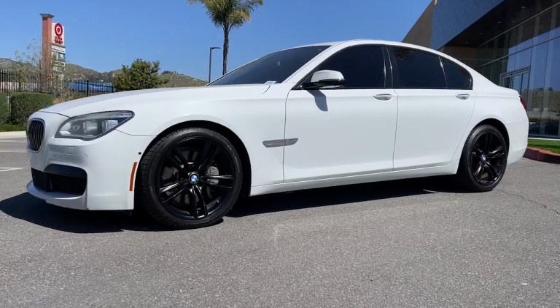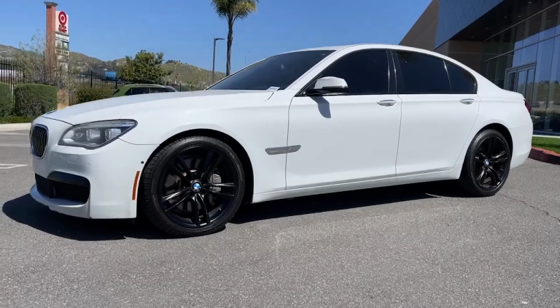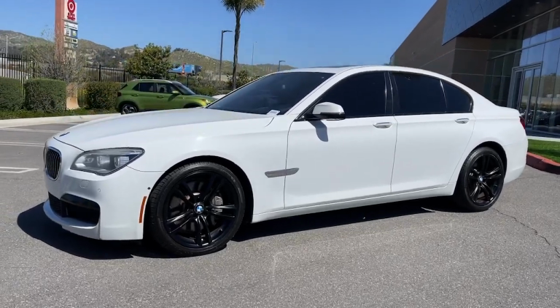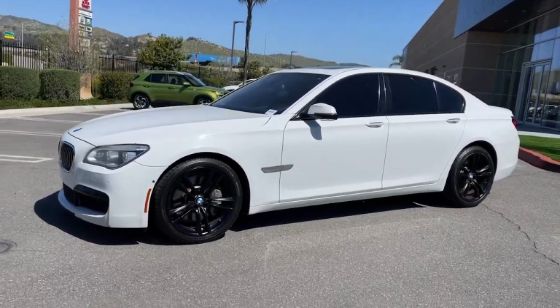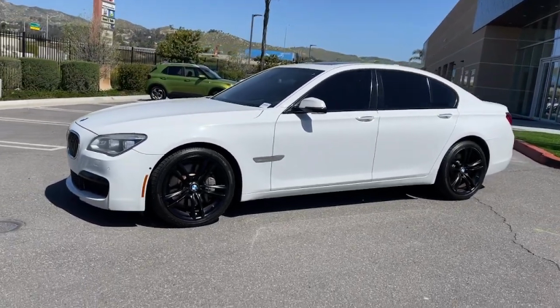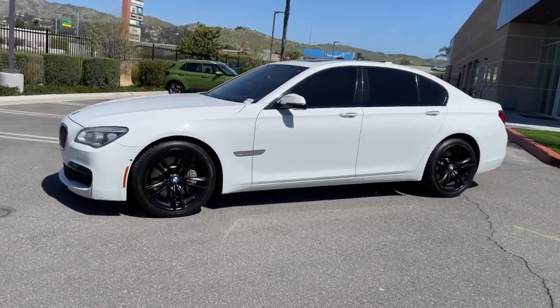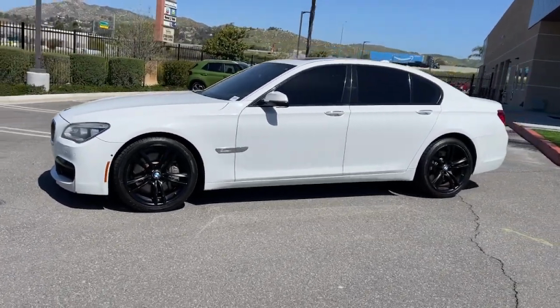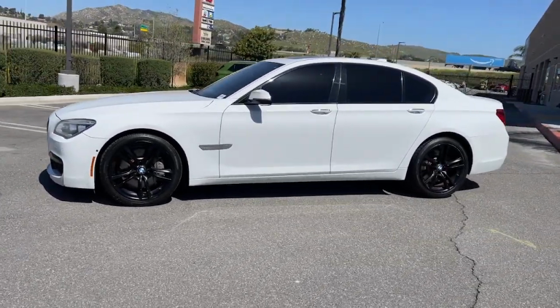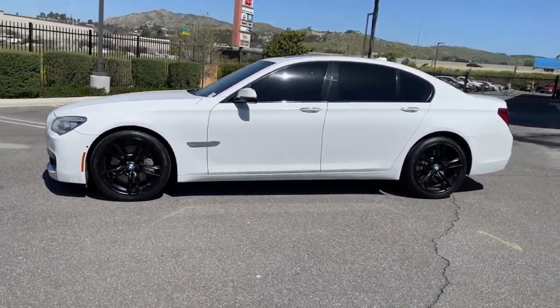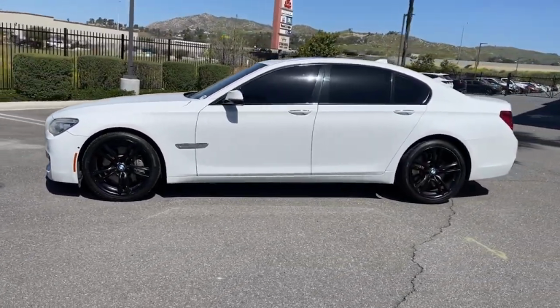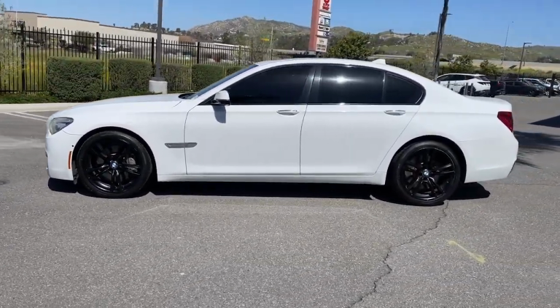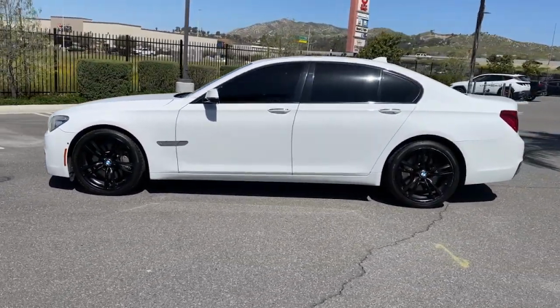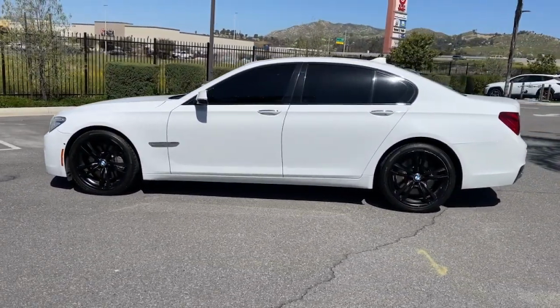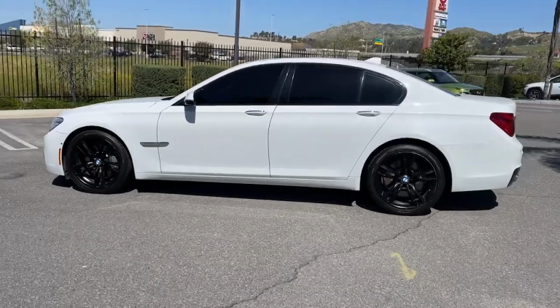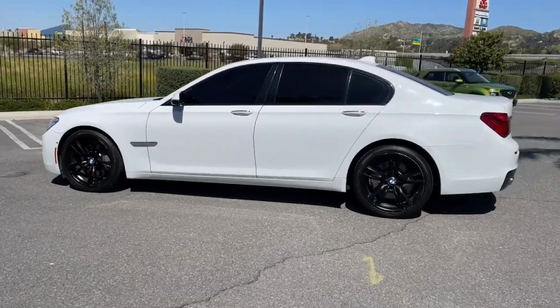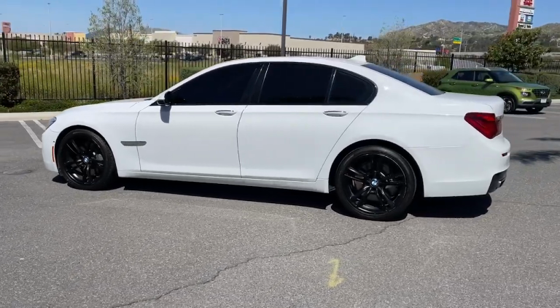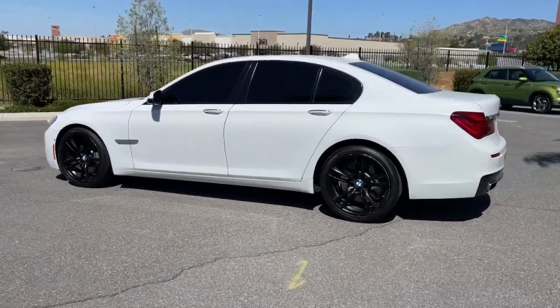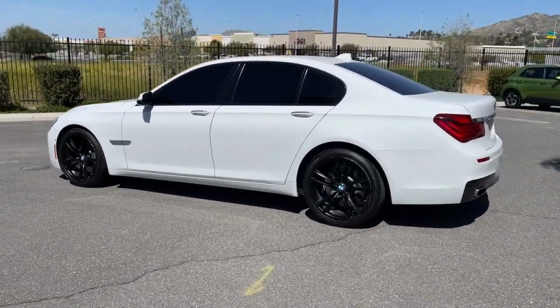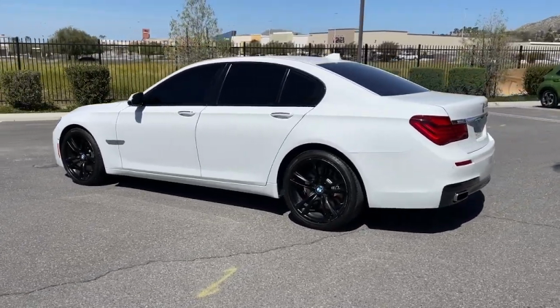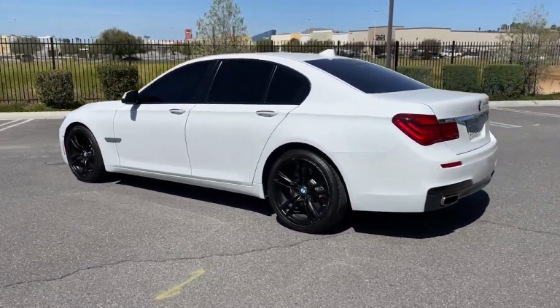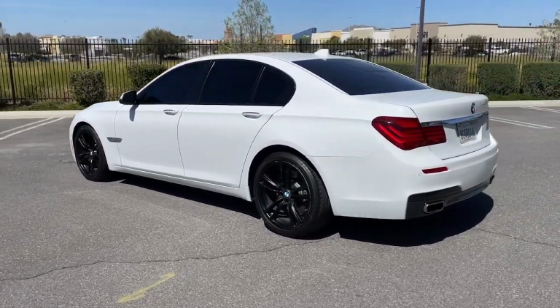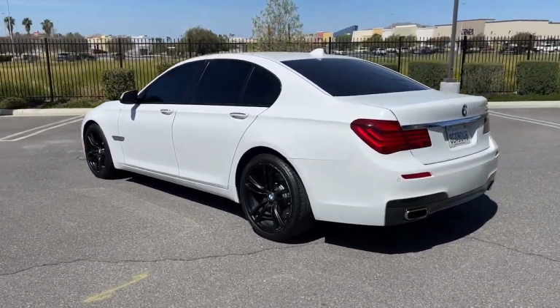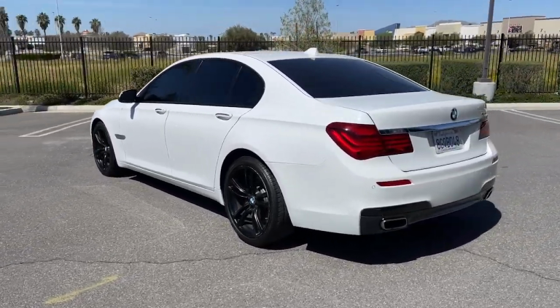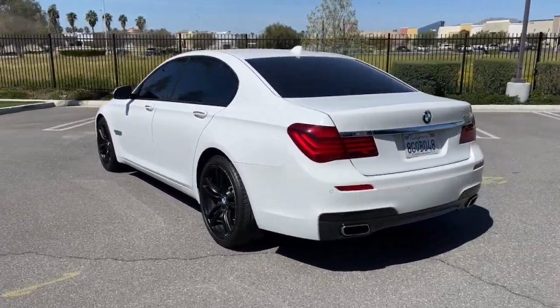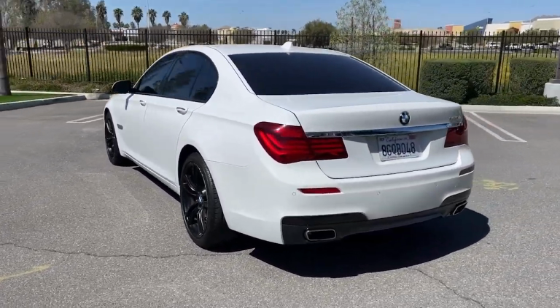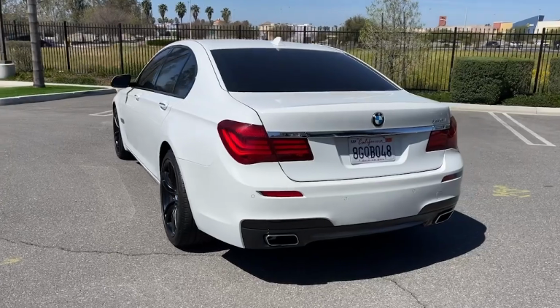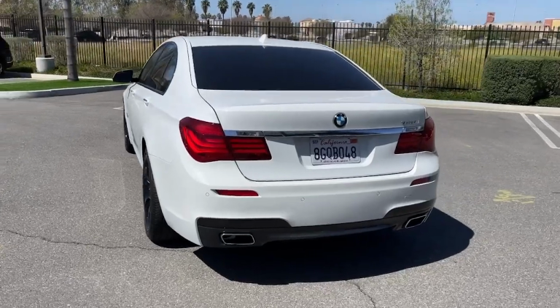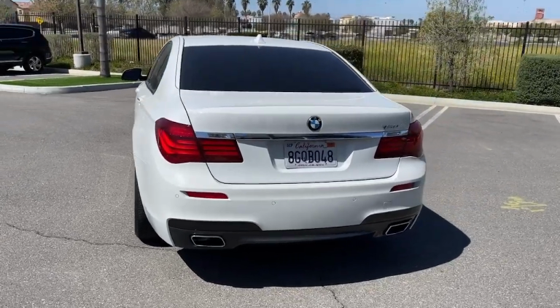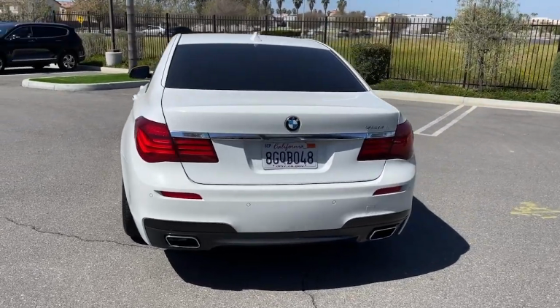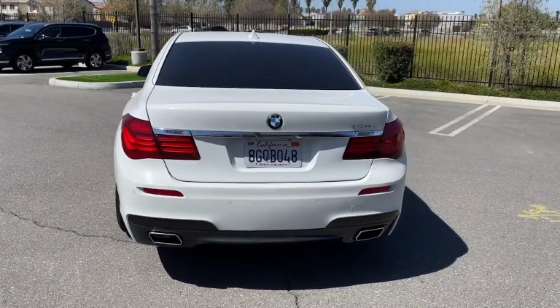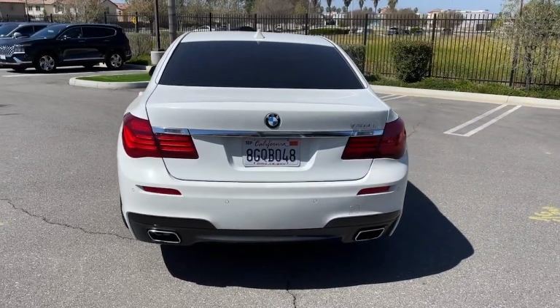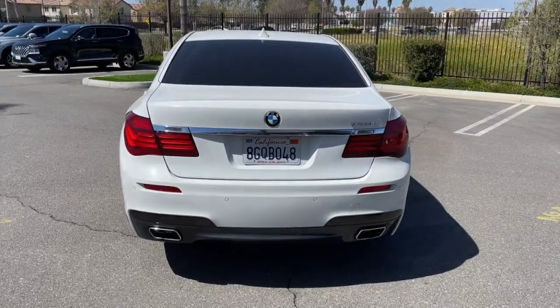You will be amazed by this 2015 BMW 7 Series. This vehicle is an outstanding buy with fewer than 80,000 miles on the odometer. You deserve a ride that was designed with your needs in mind.